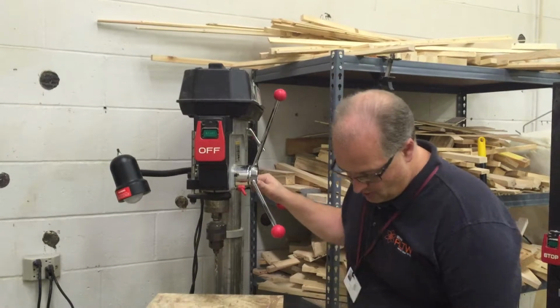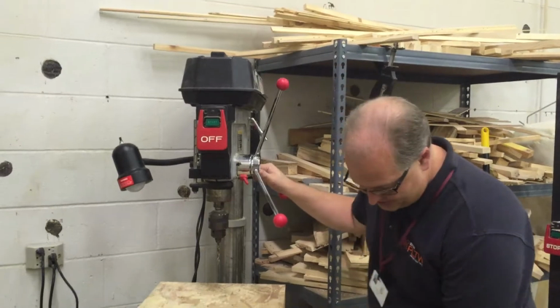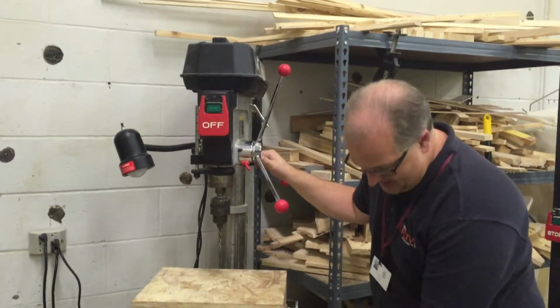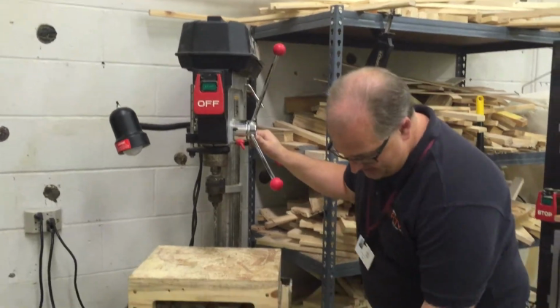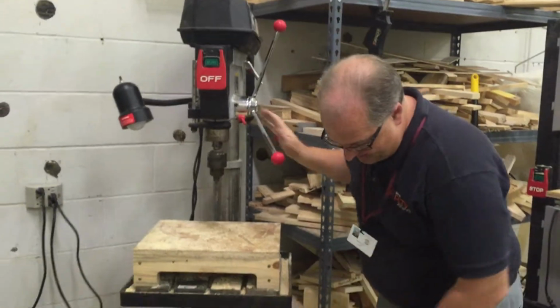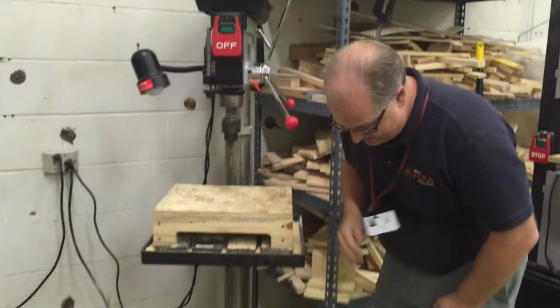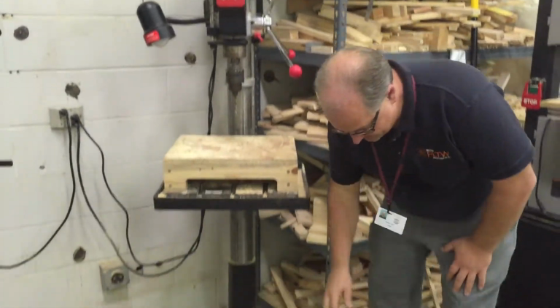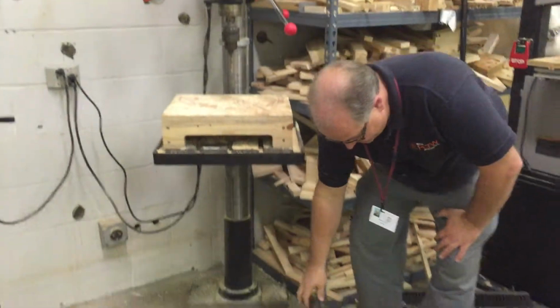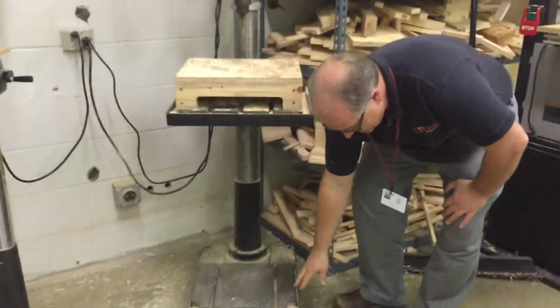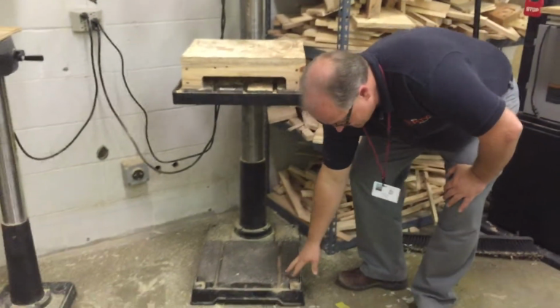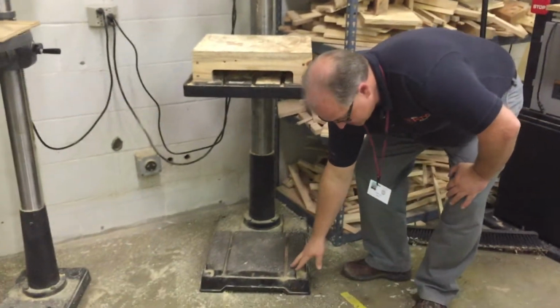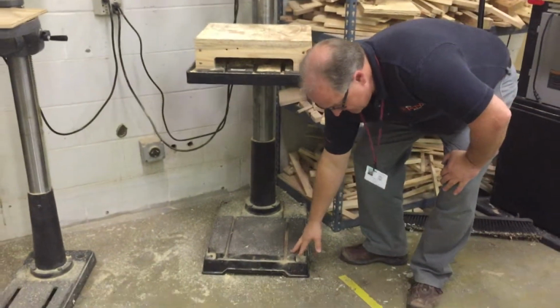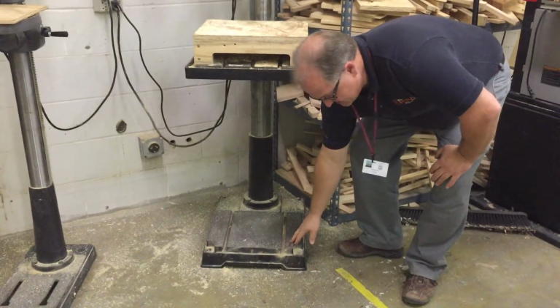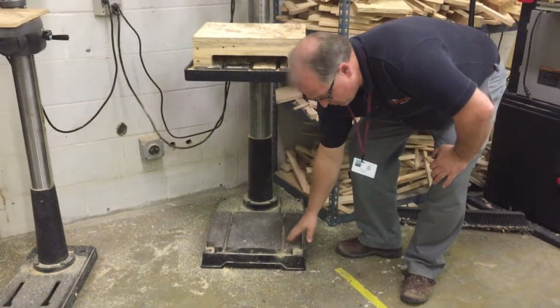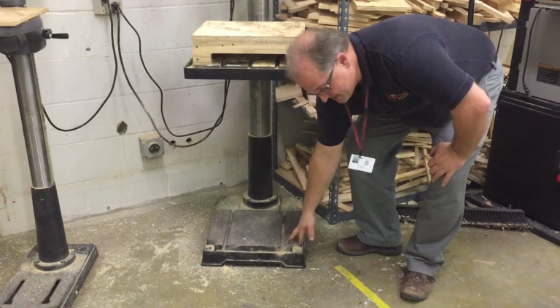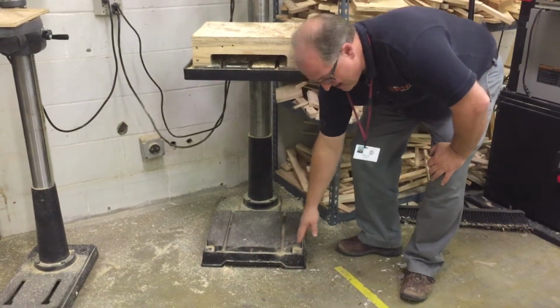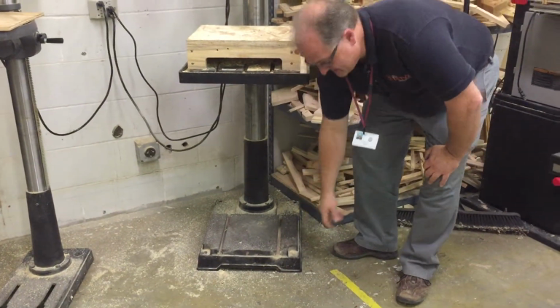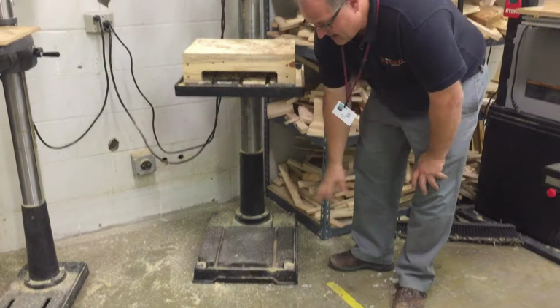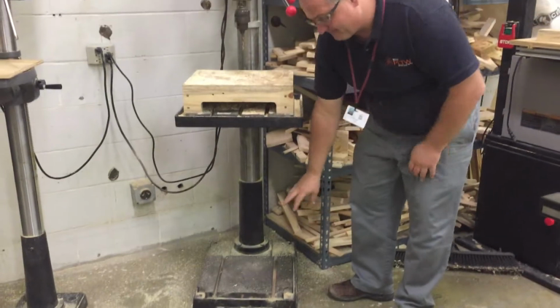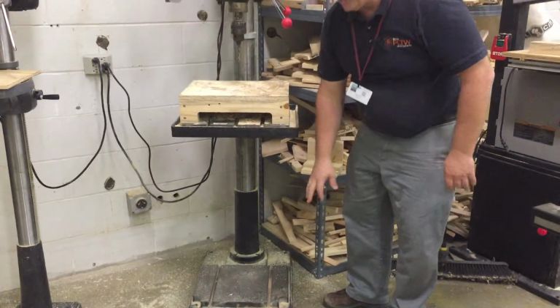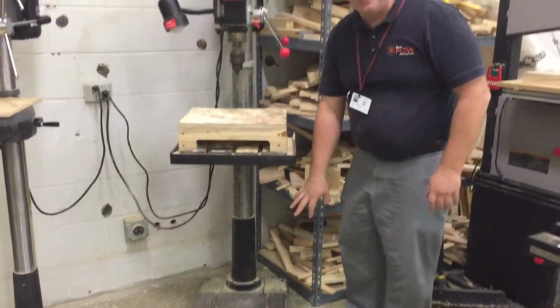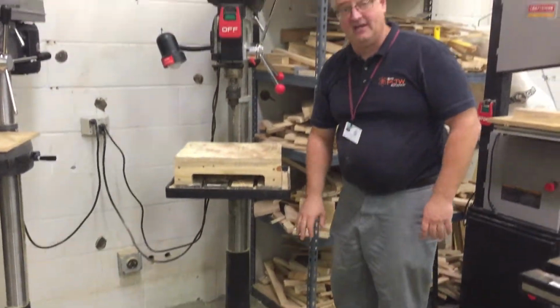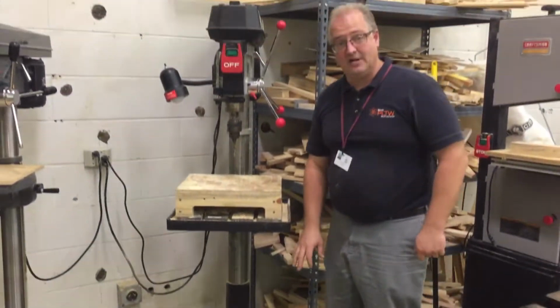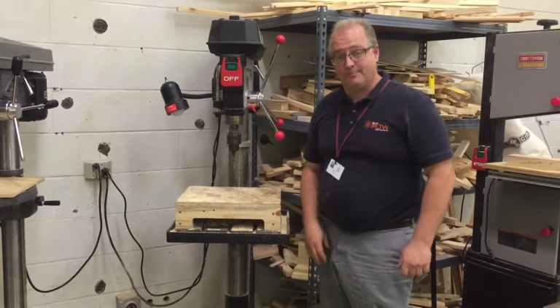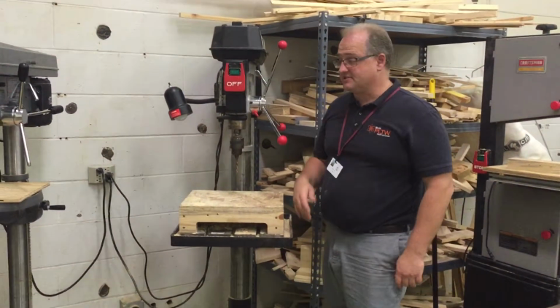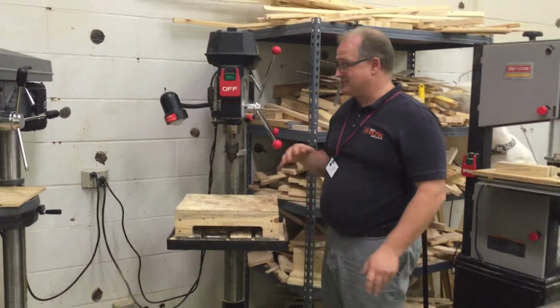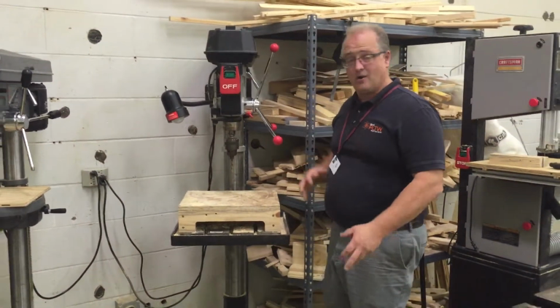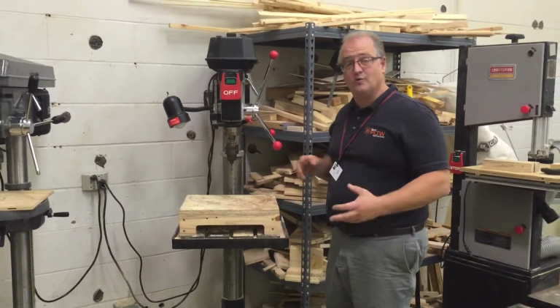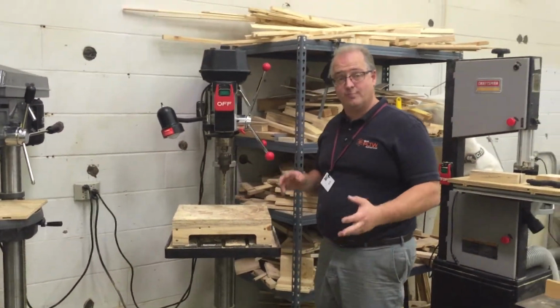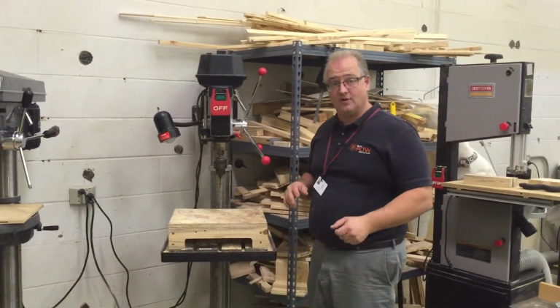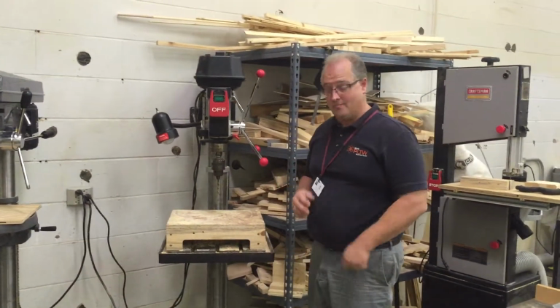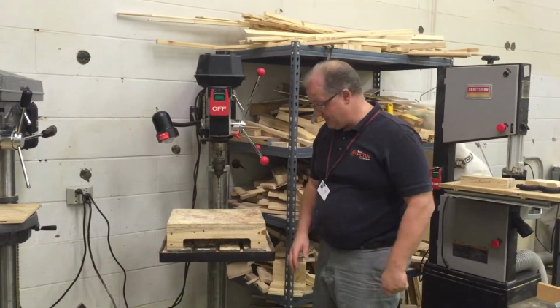We'll start down at the bottom, at the foot of the machine. This is of course the base. It's a very heavy, rigid piece because it's got to hold and support the whole machine.